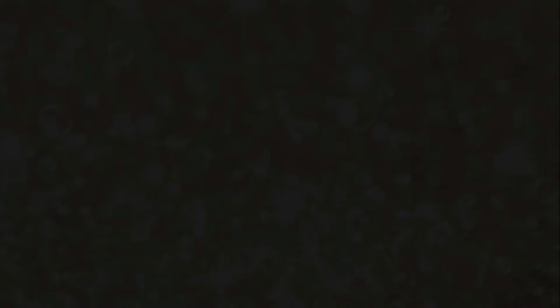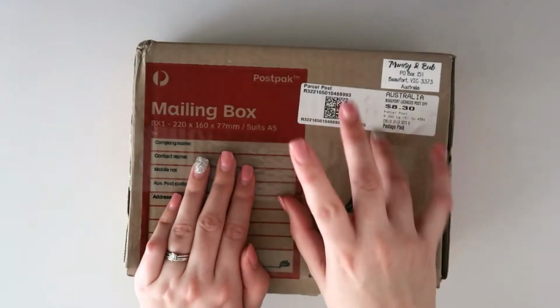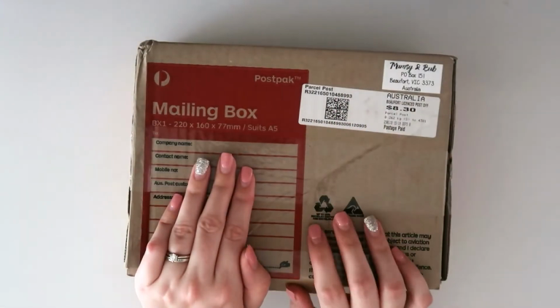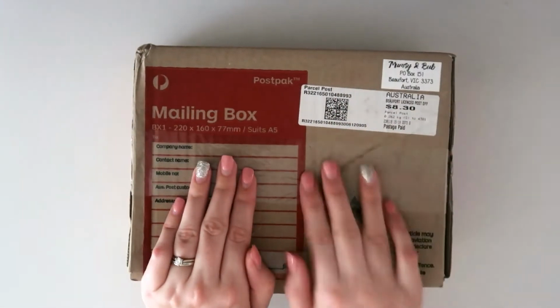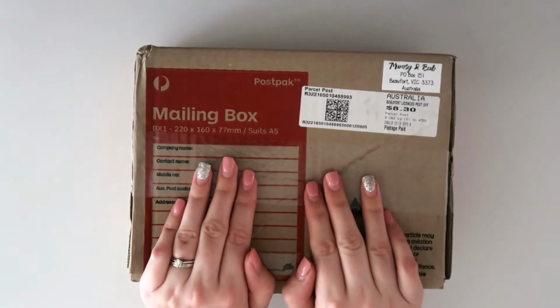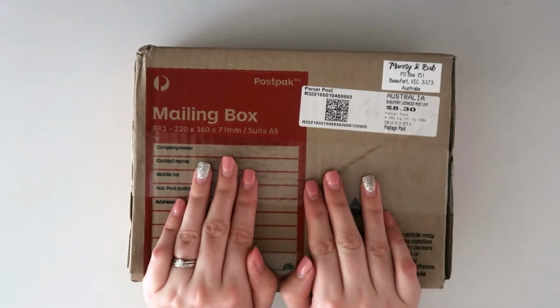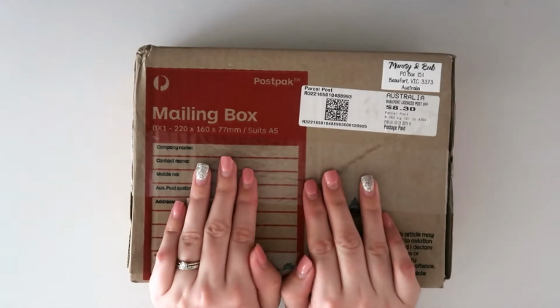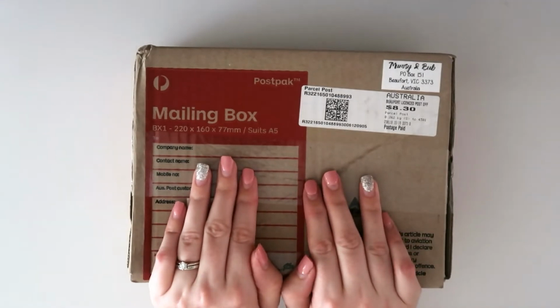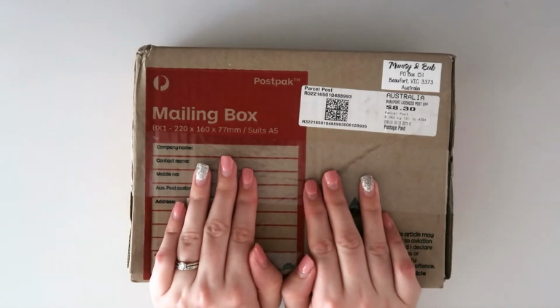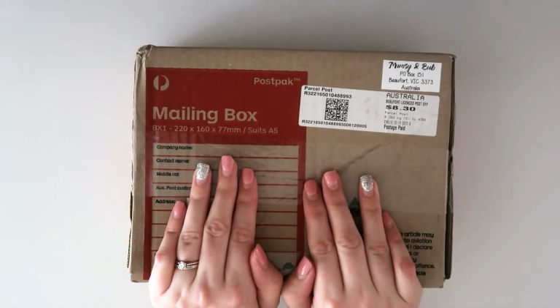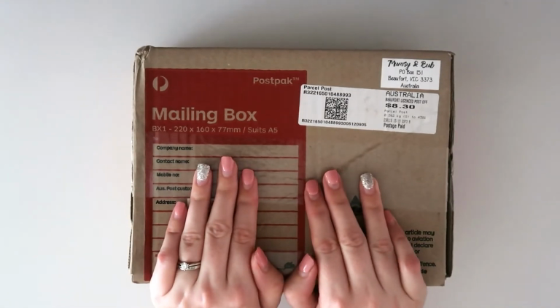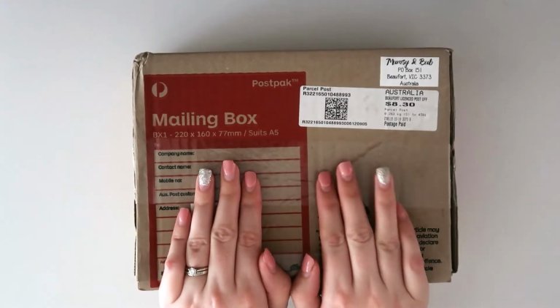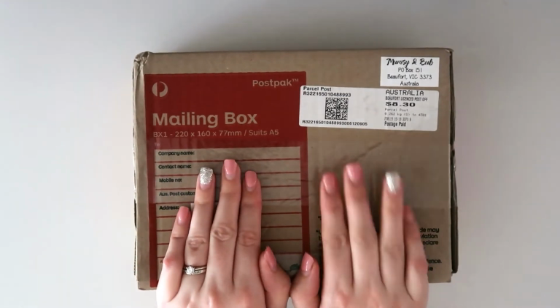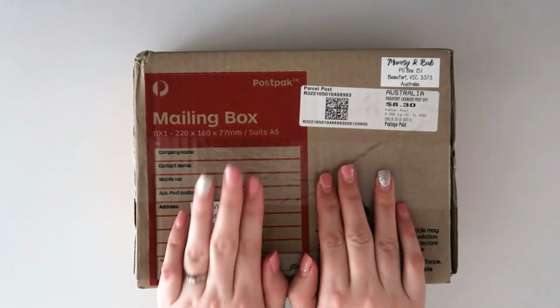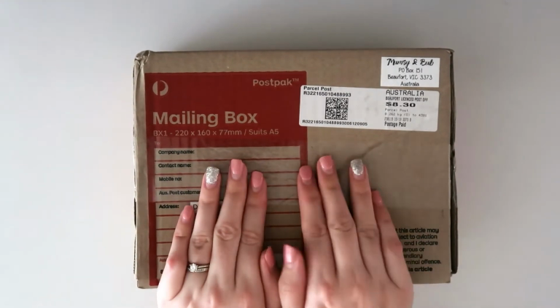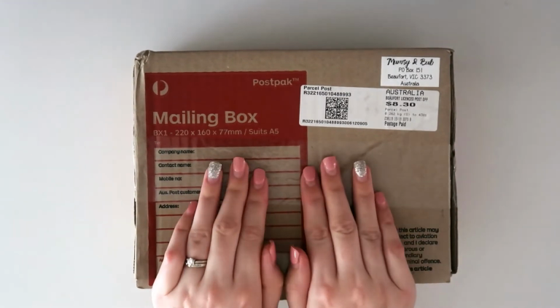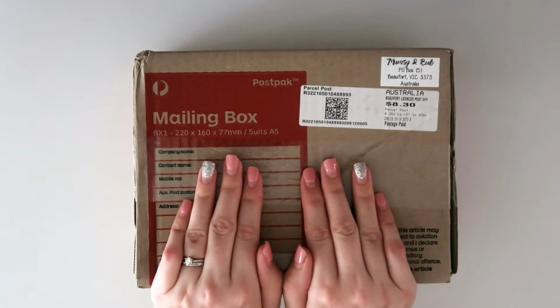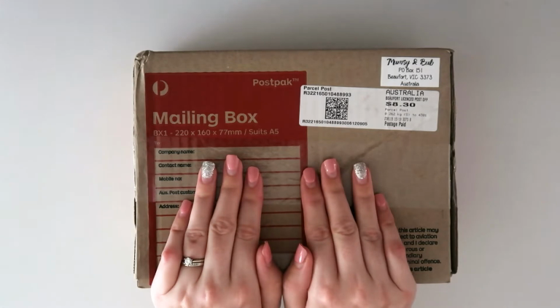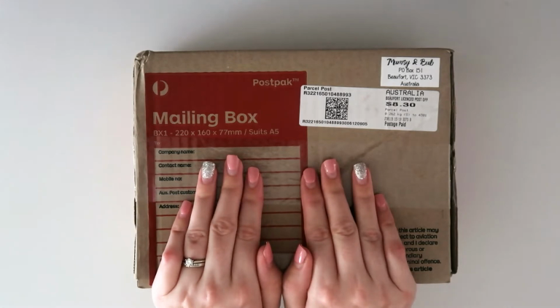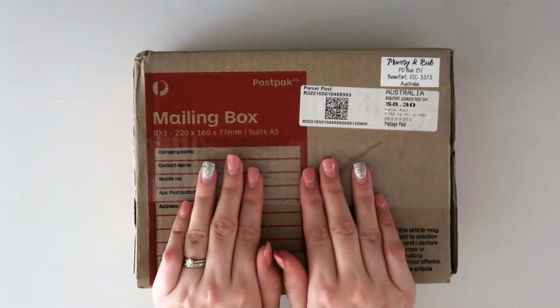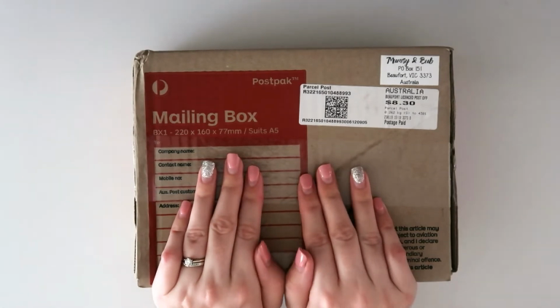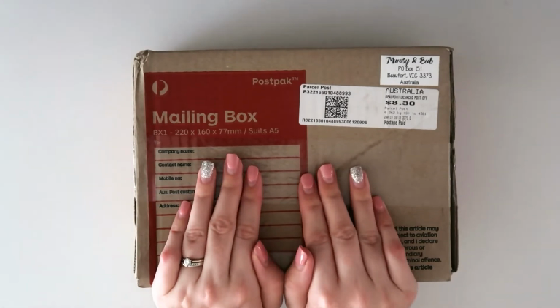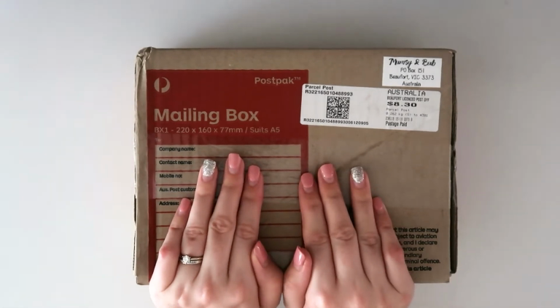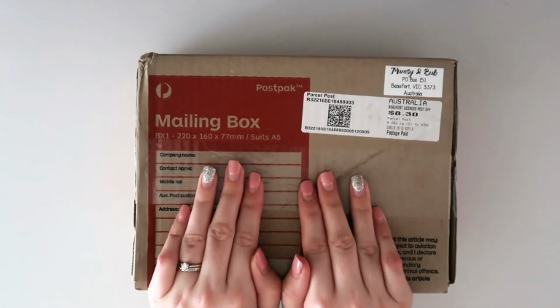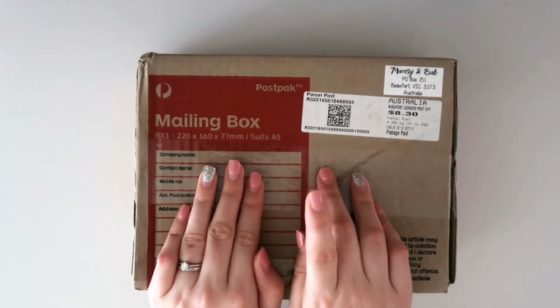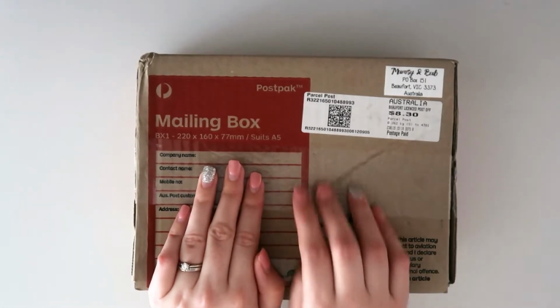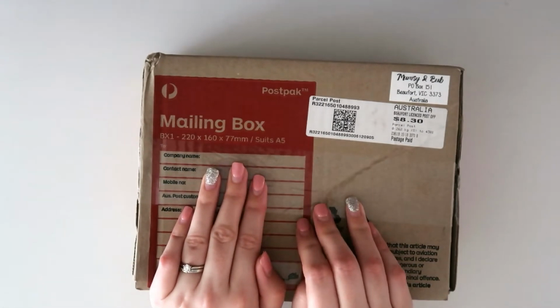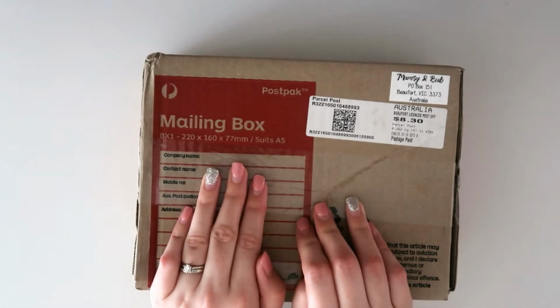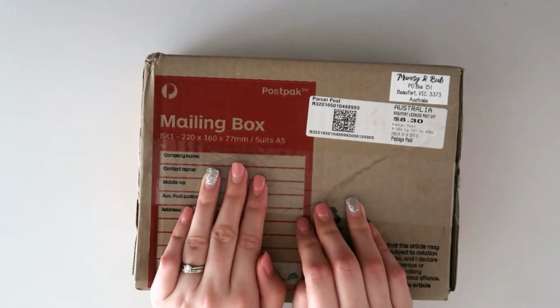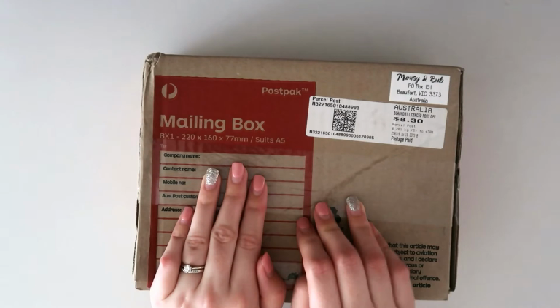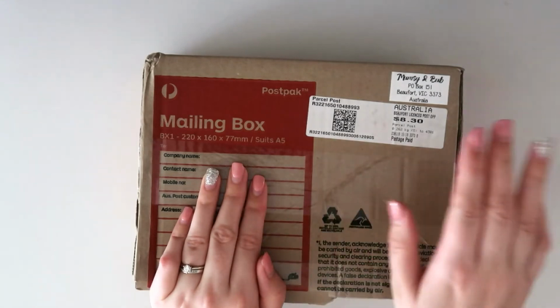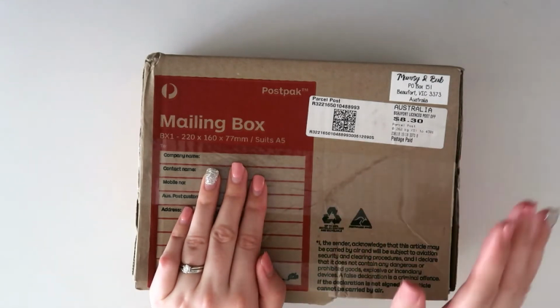Hi guys, welcome back to my channel. I have a quick little unboxing video for you guys. In this box is my brand new Mumsy and Bub A5 traveler's notebook — yes, you heard that right, A5!